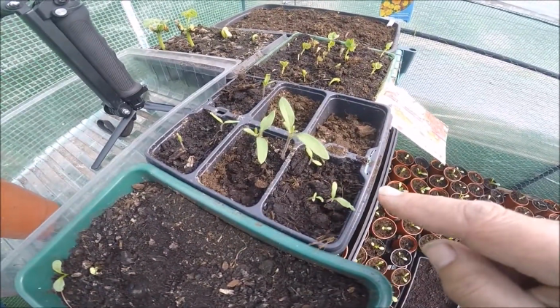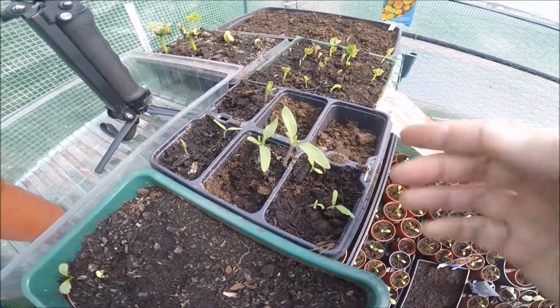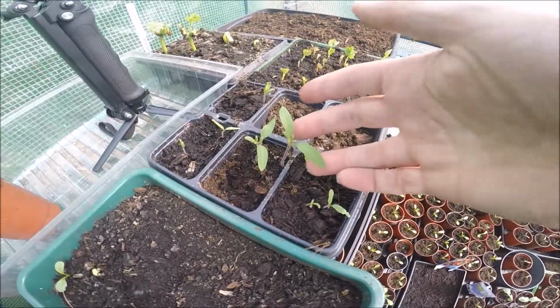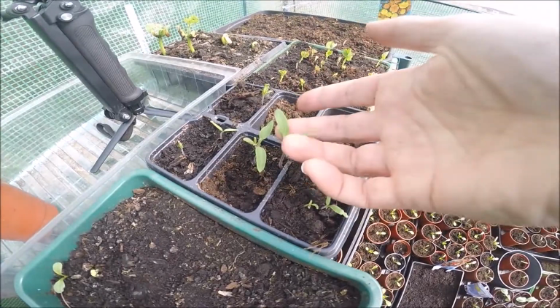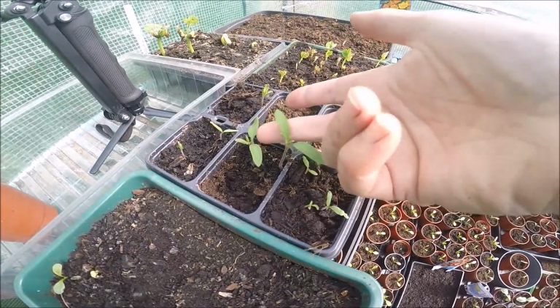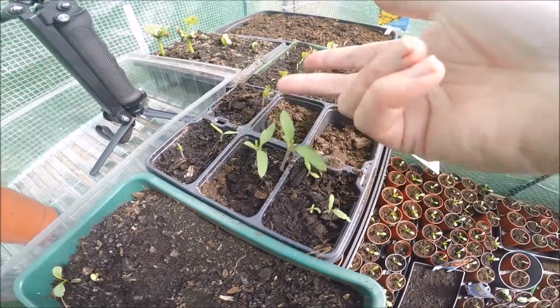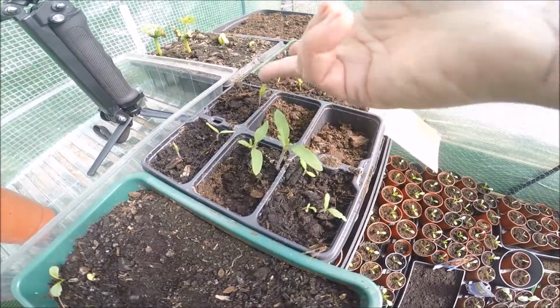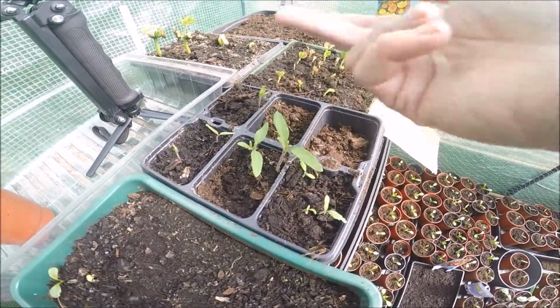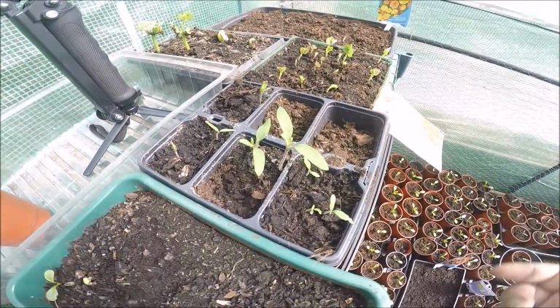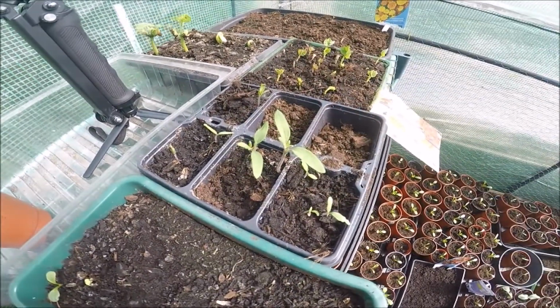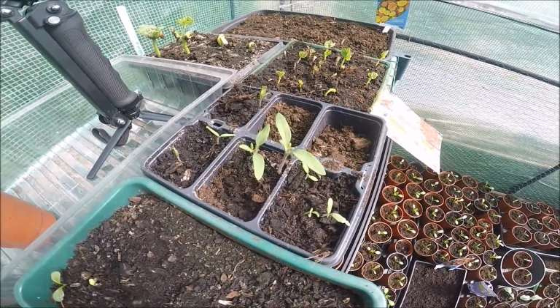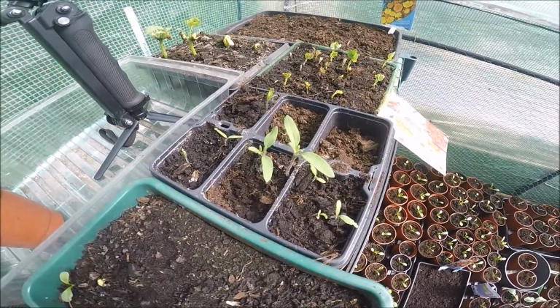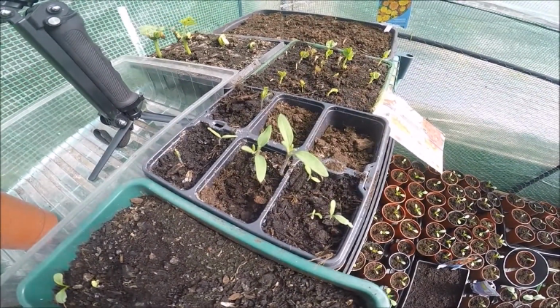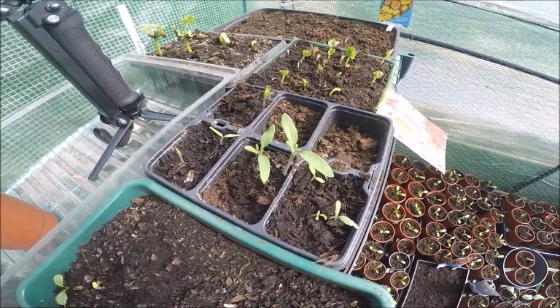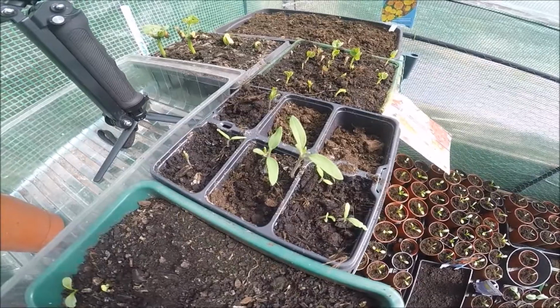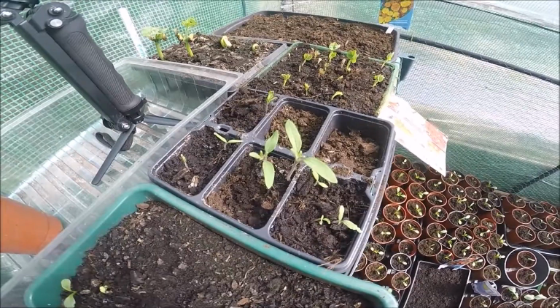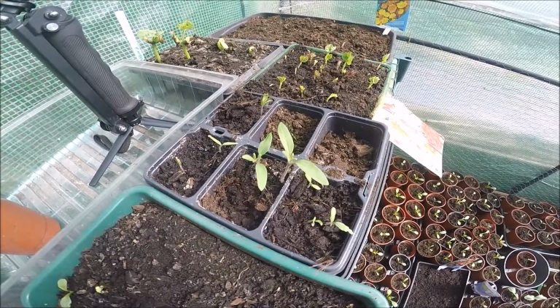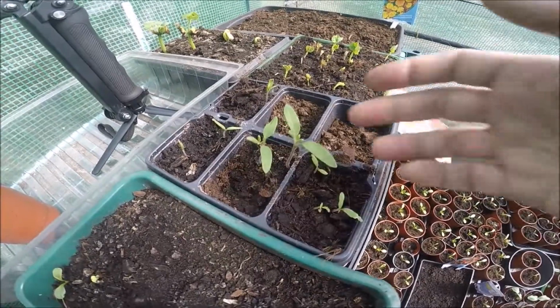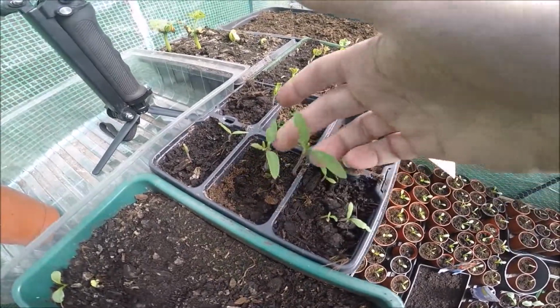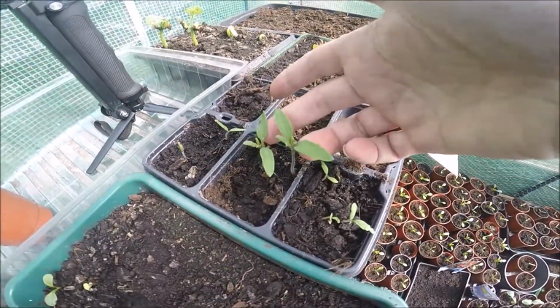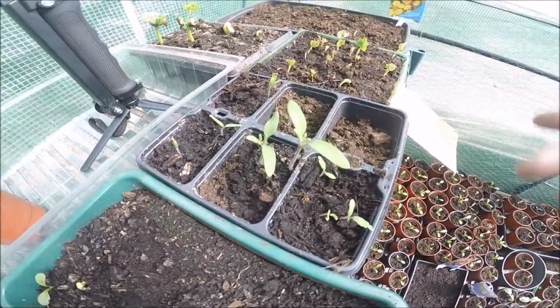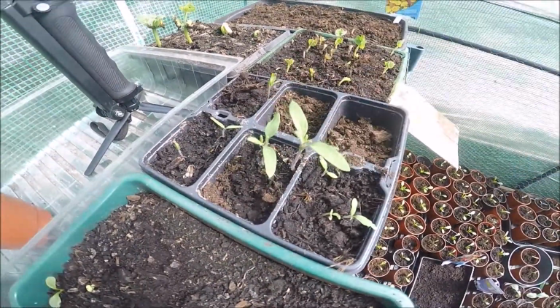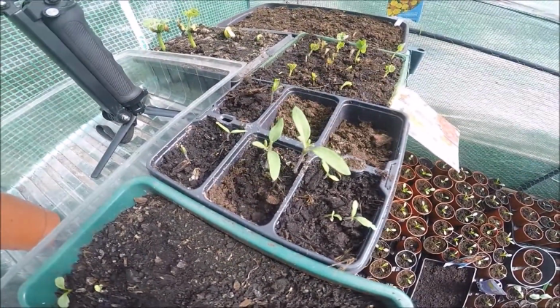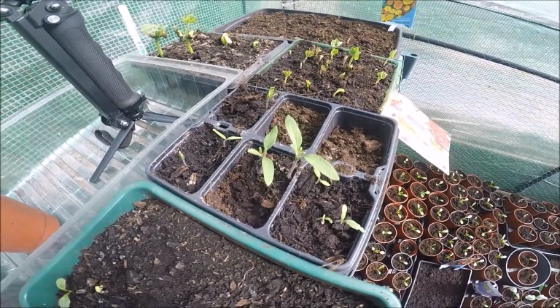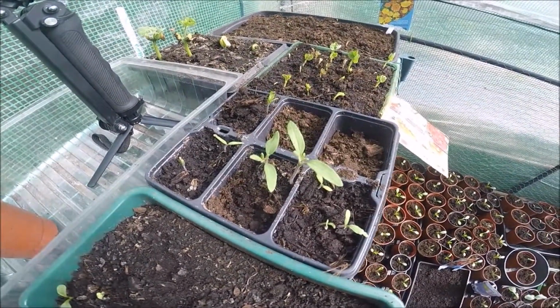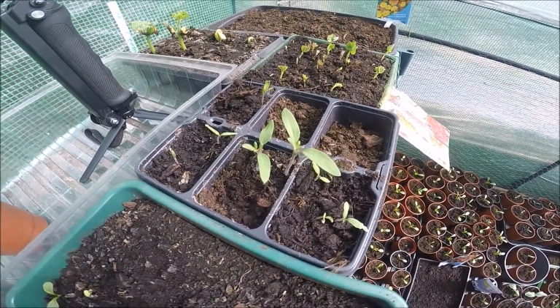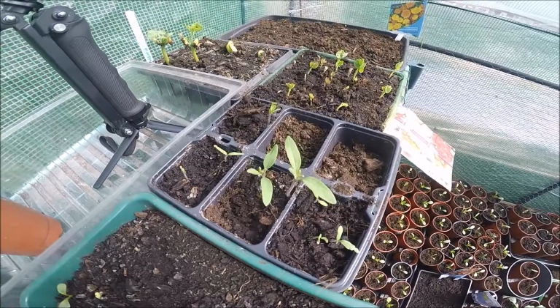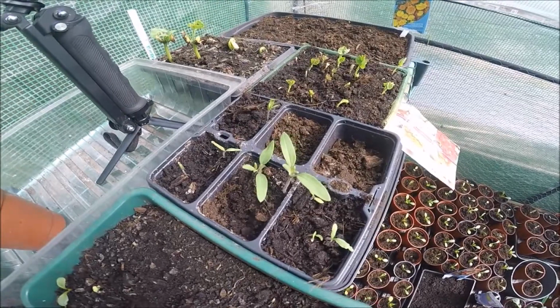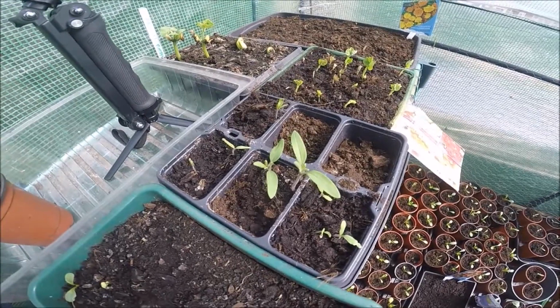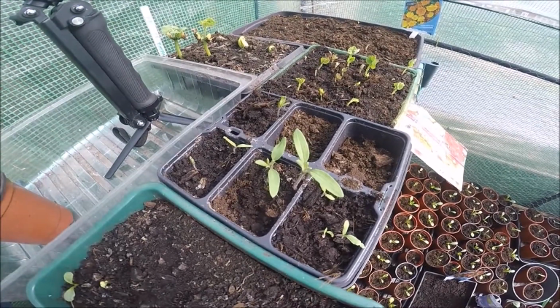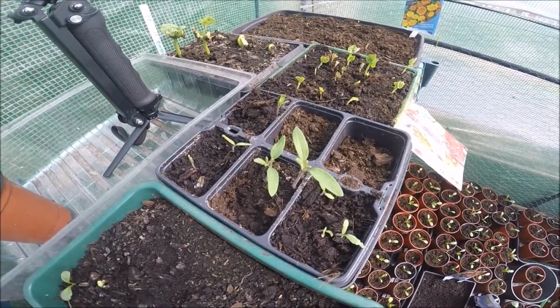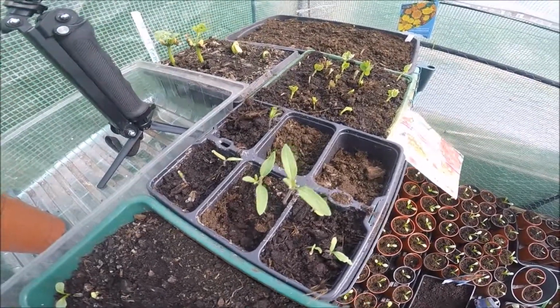Tomatoes - these are the ones that are left that I haven't potted on. I might do these two big ones here; the rest I might have to put some outside because I don't think I've got room.